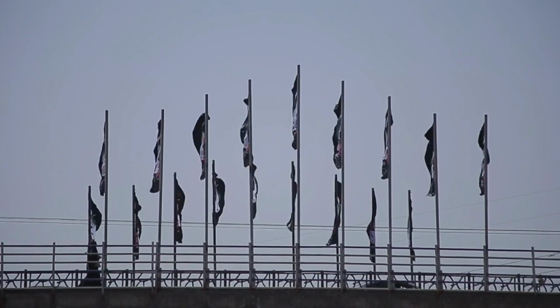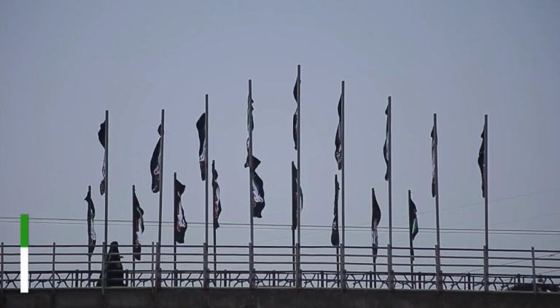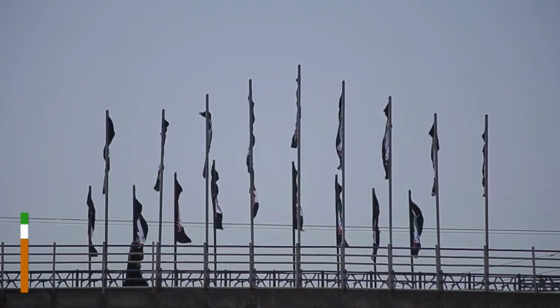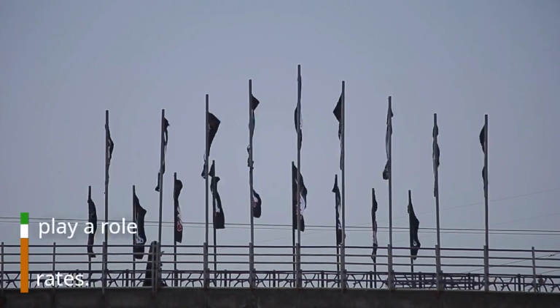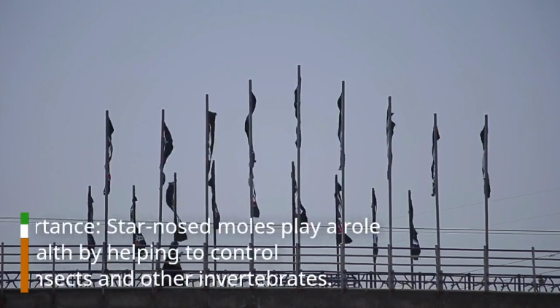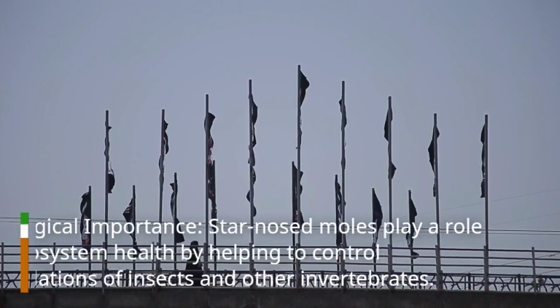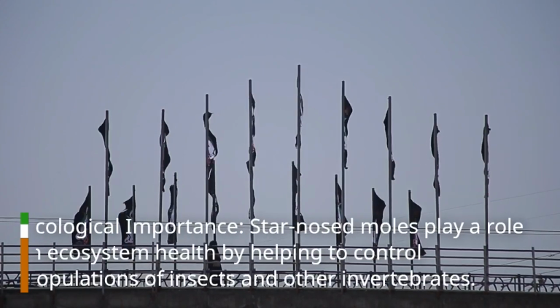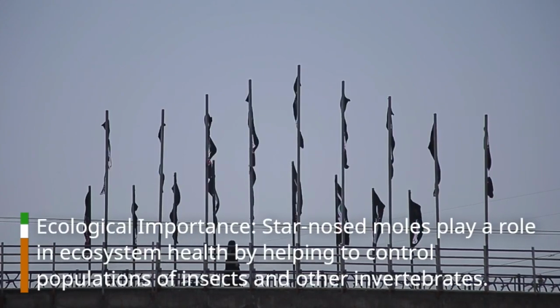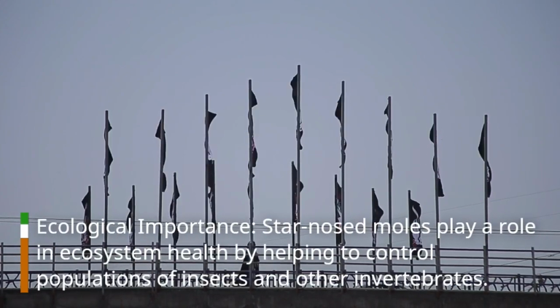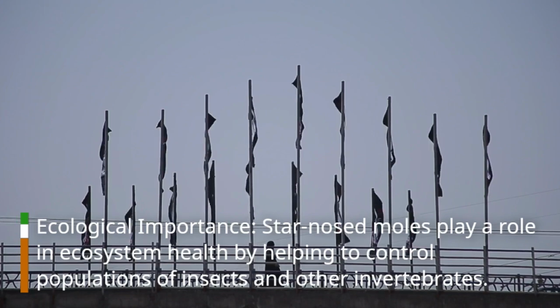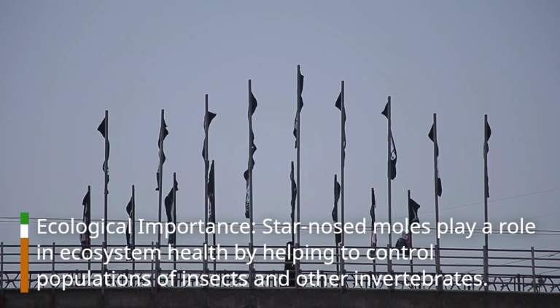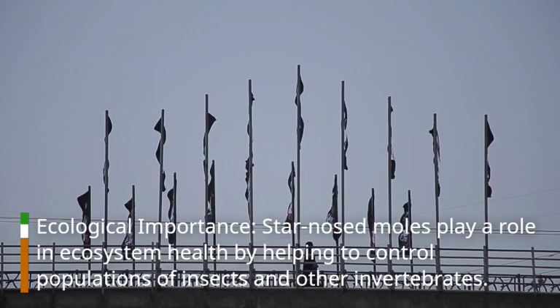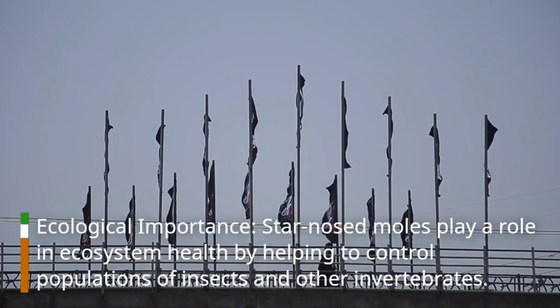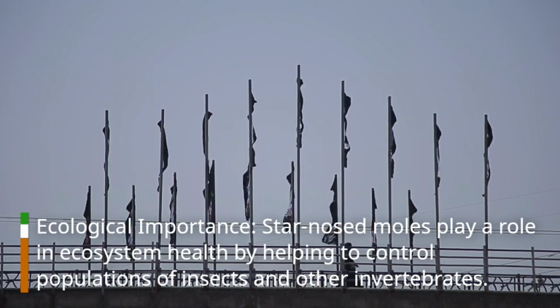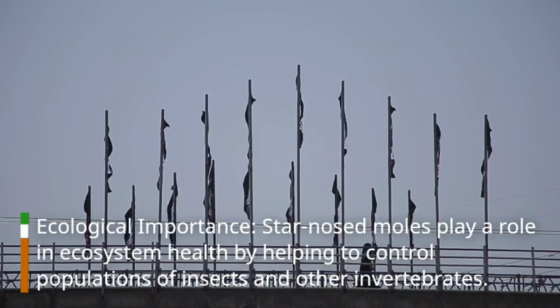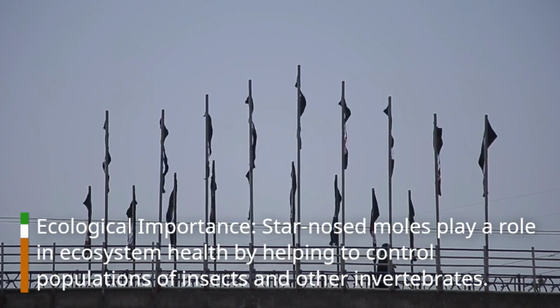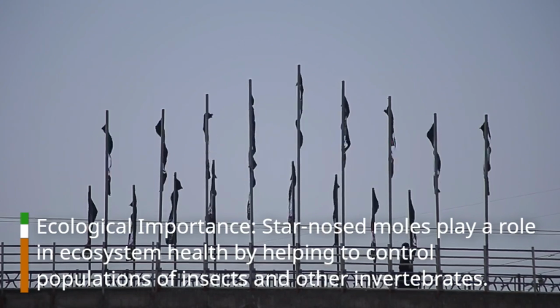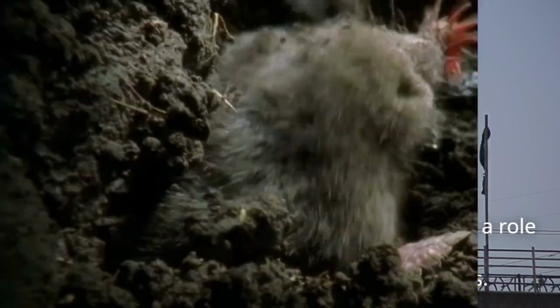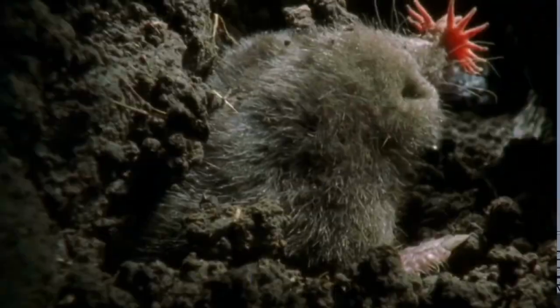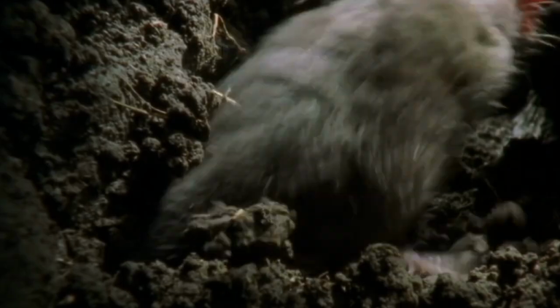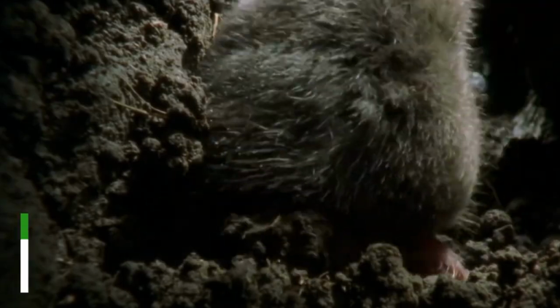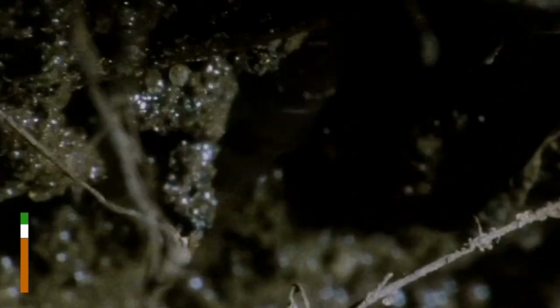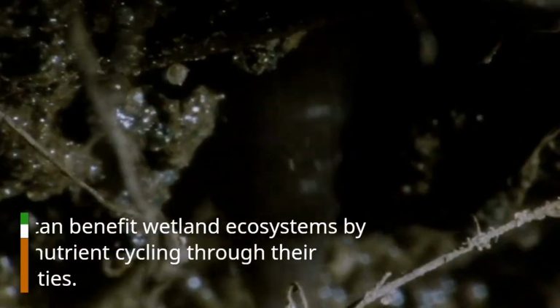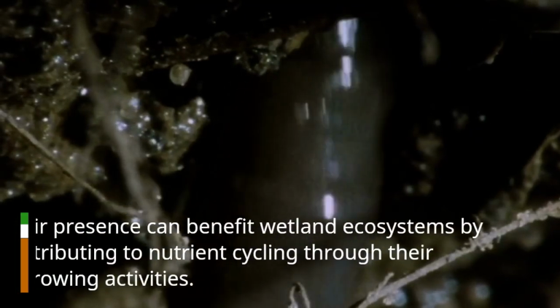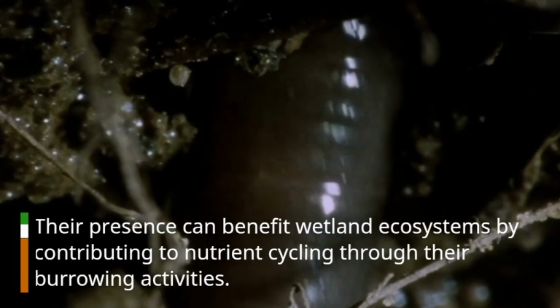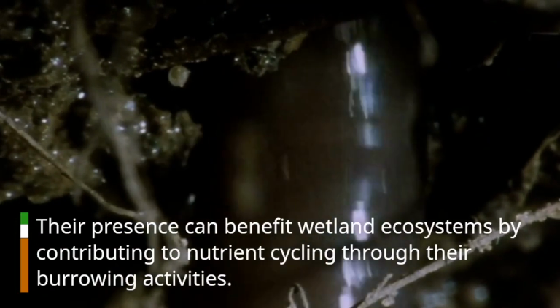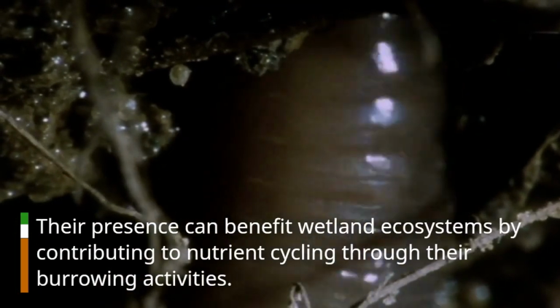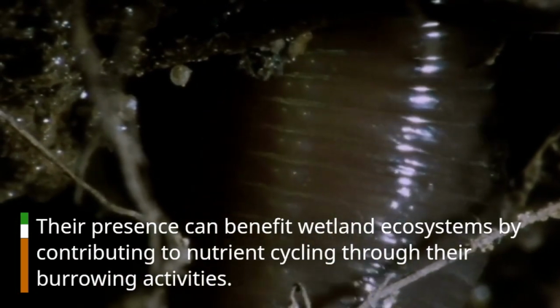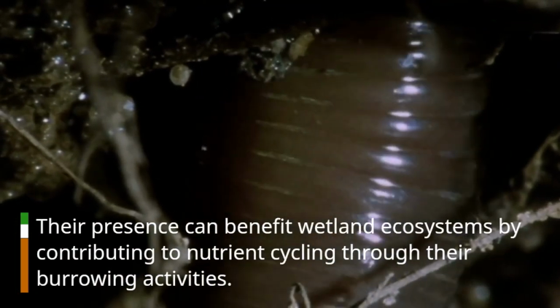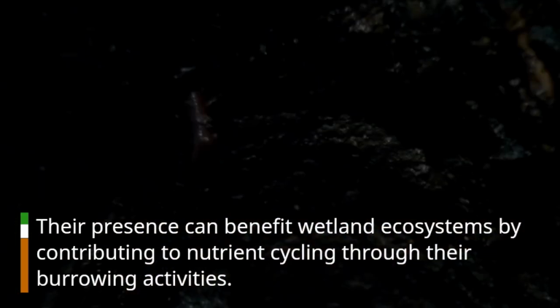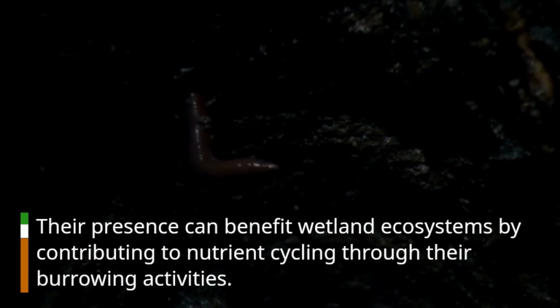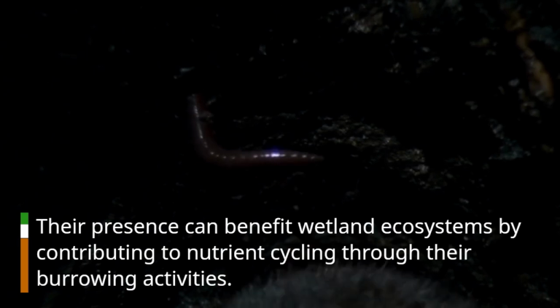Ecological importance. Star-Nosed Moles play a role in ecosystem health by helping to control populations of insects and other invertebrates. Their presence can benefit wetland ecosystems by contributing to nutrient cycling through their burrowing activities.